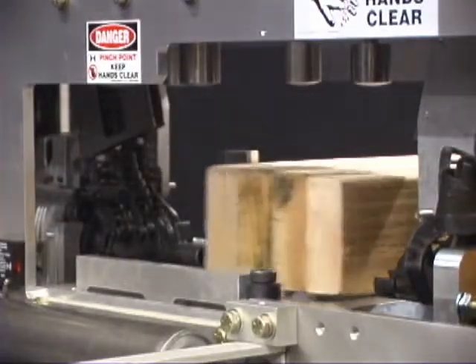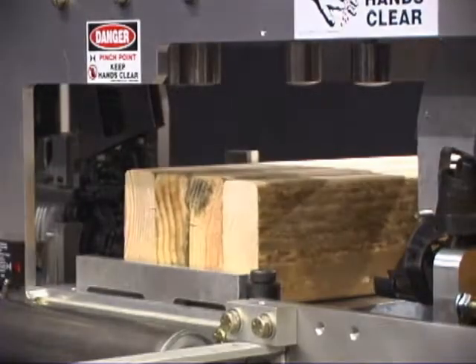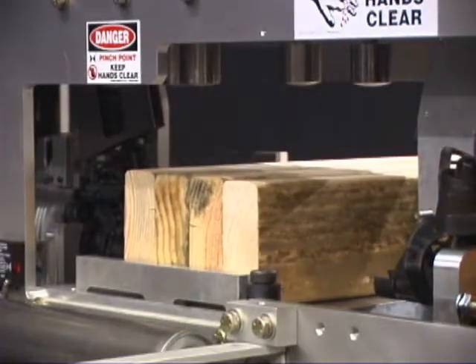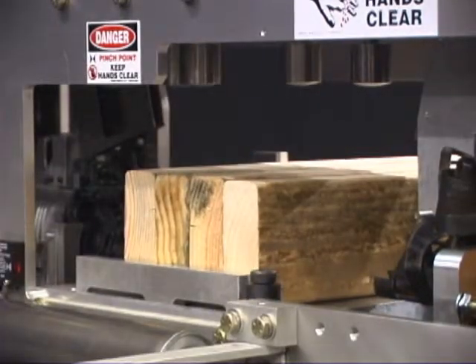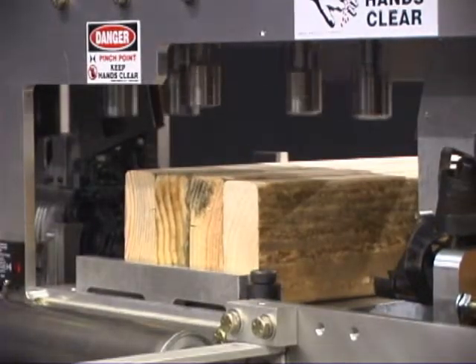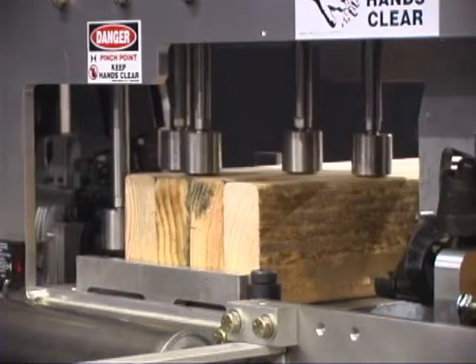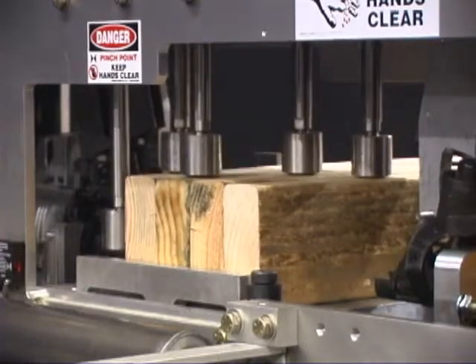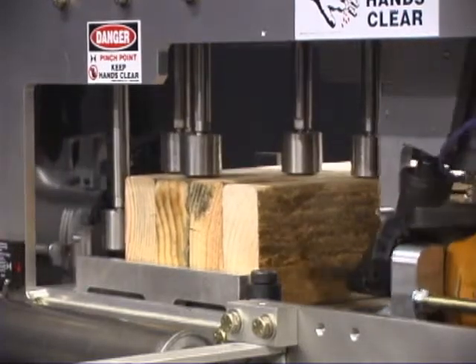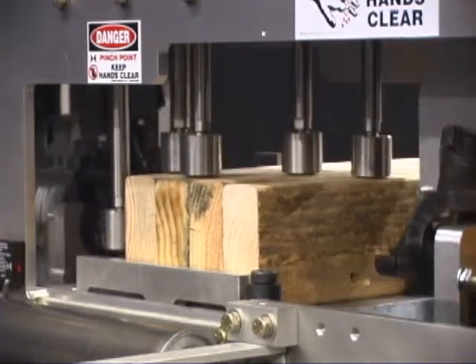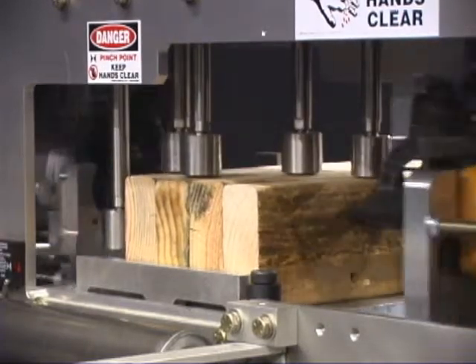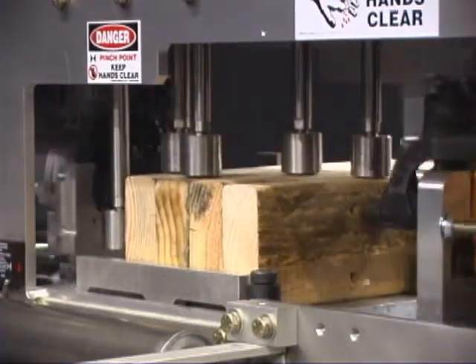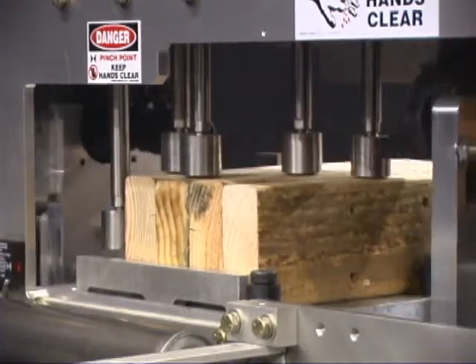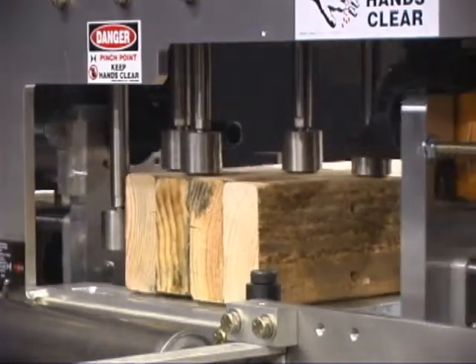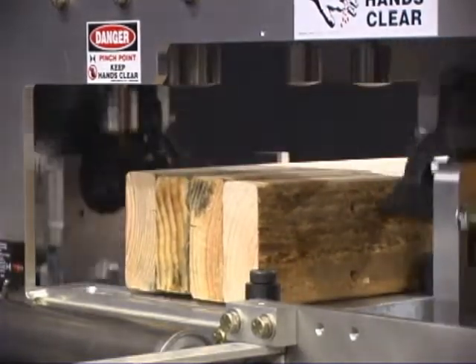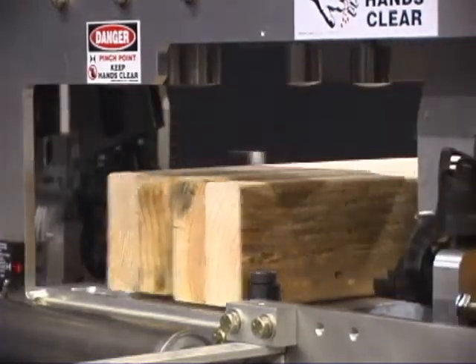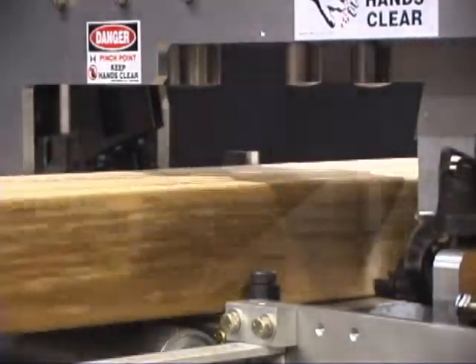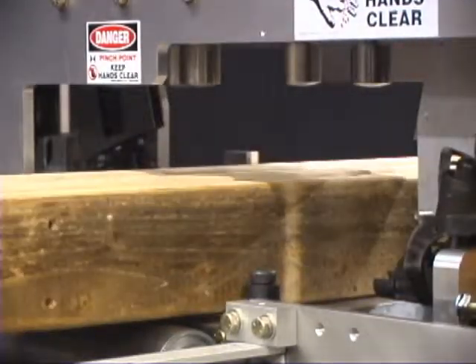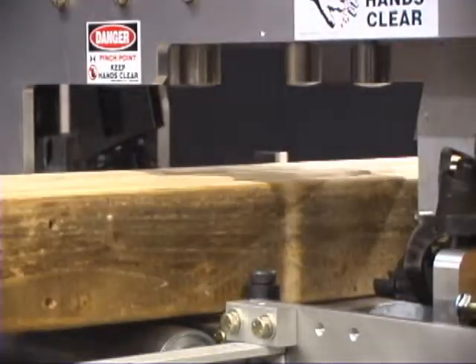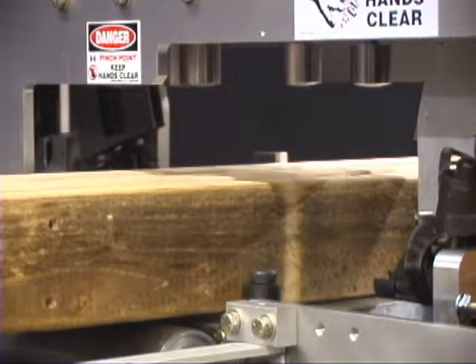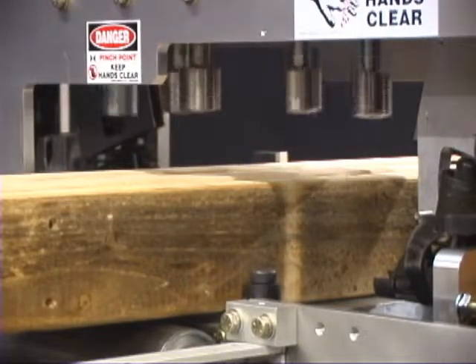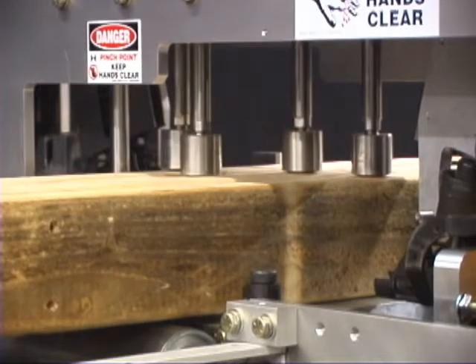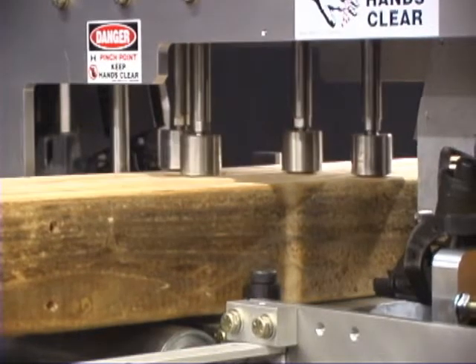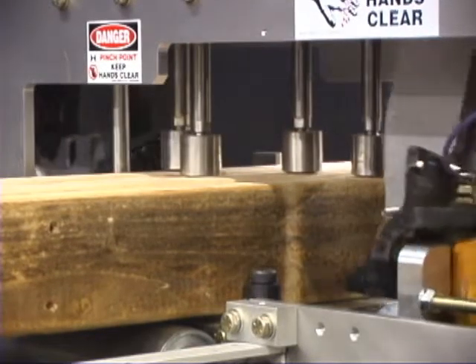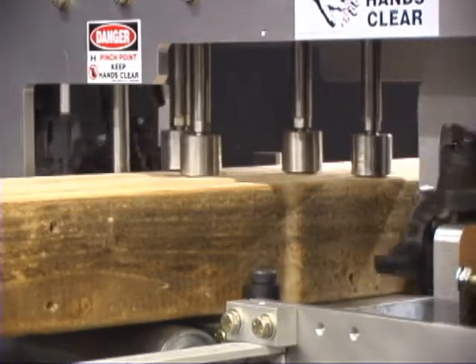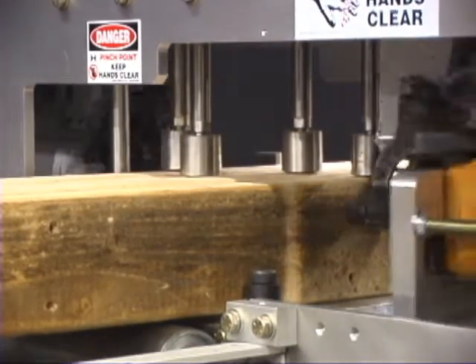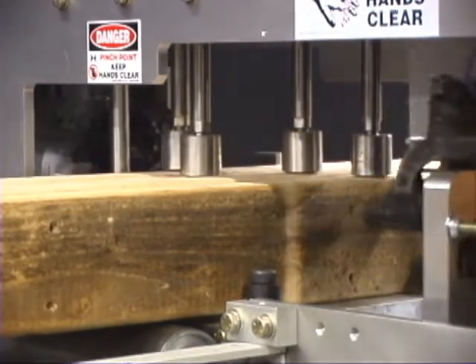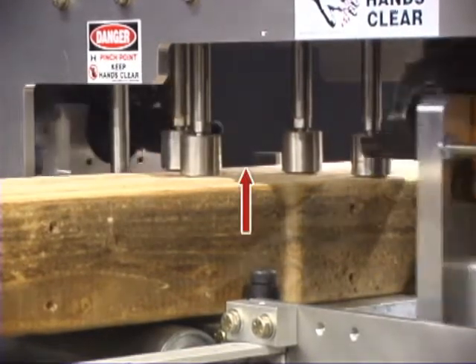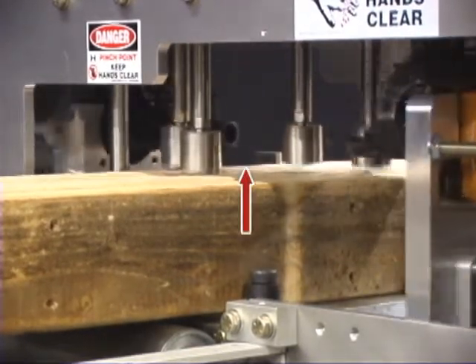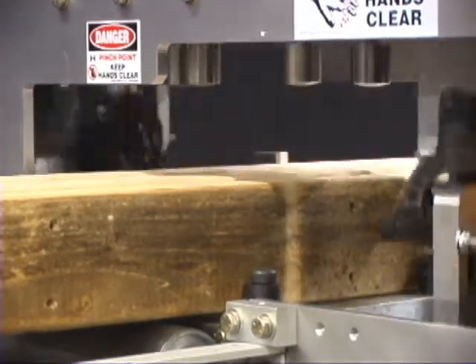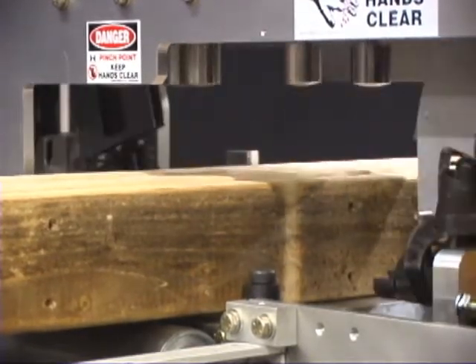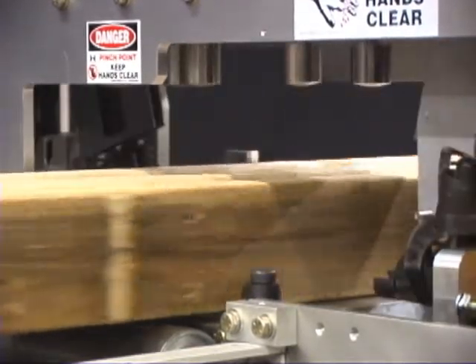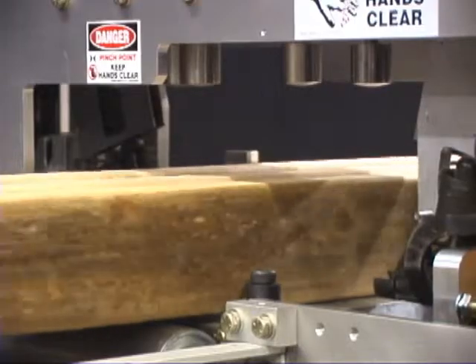Let's say you put in a 2x4 but set it for a 2x6. Do you see that? We'll show you one more time. The top third nail isn't going to fire, because the gun recognizes that there's no wood there.